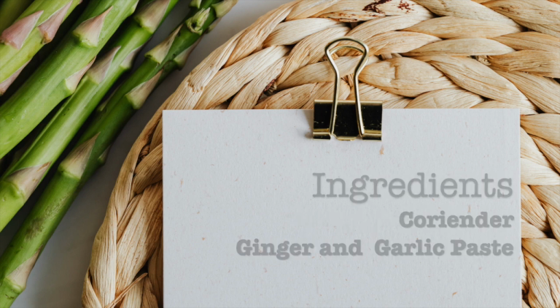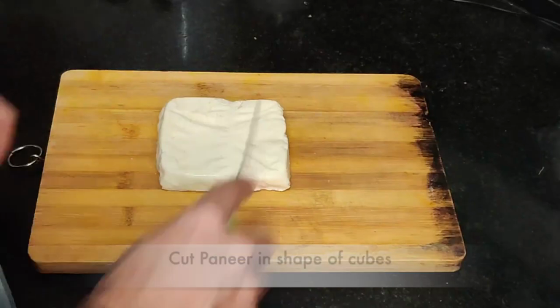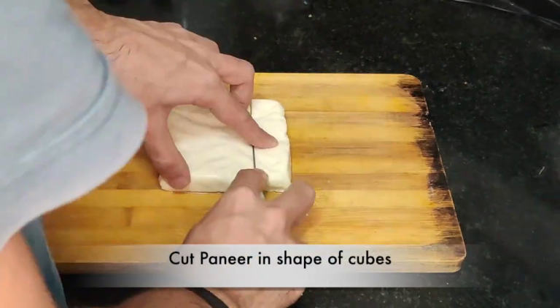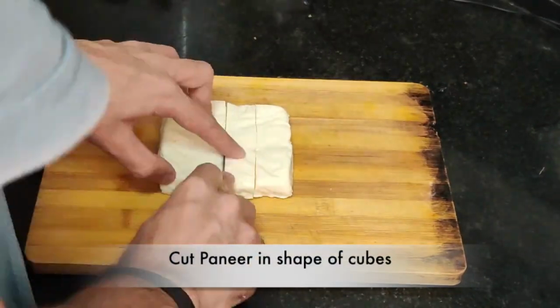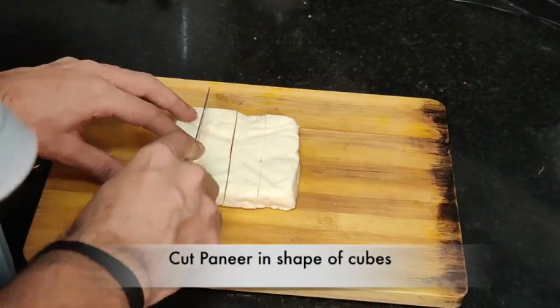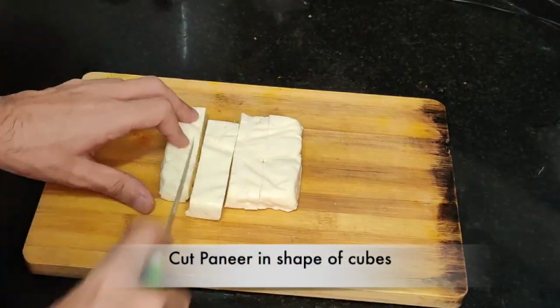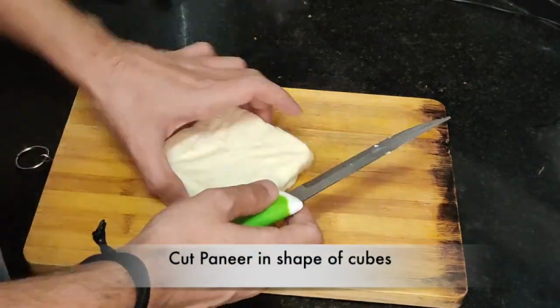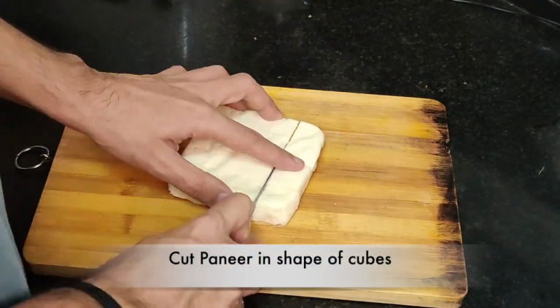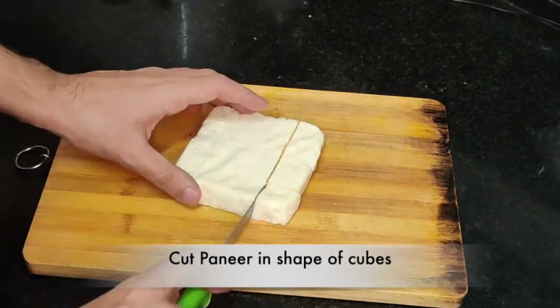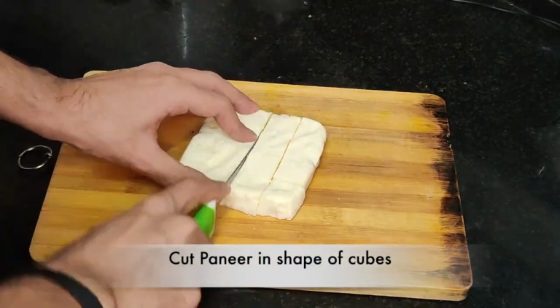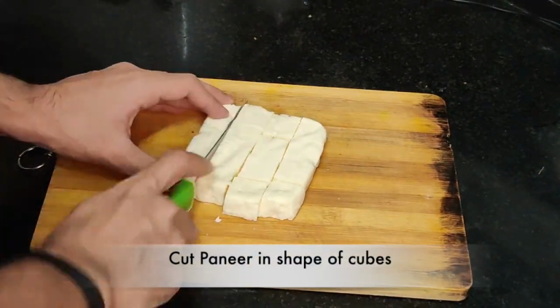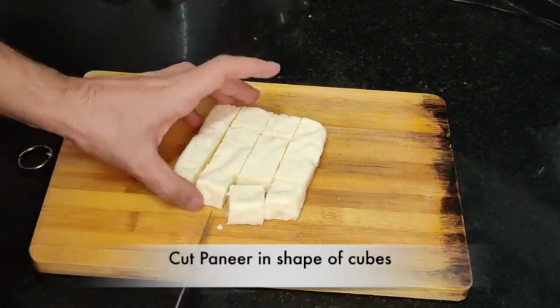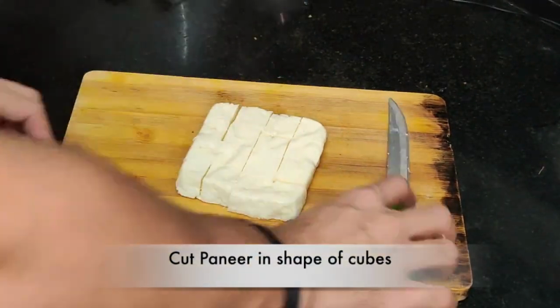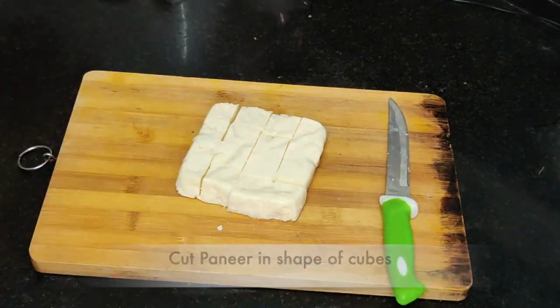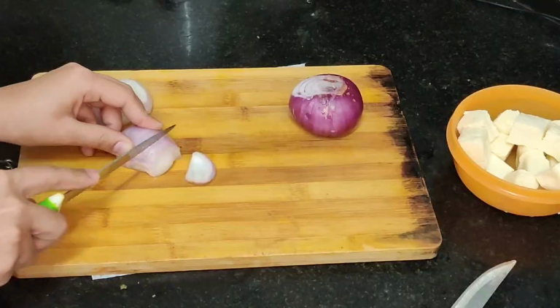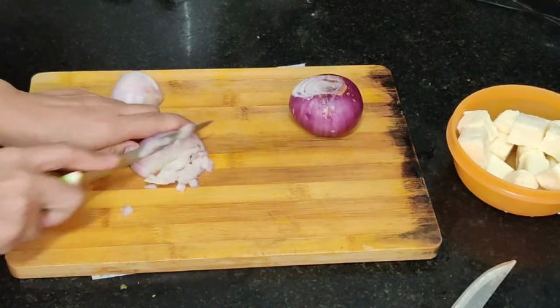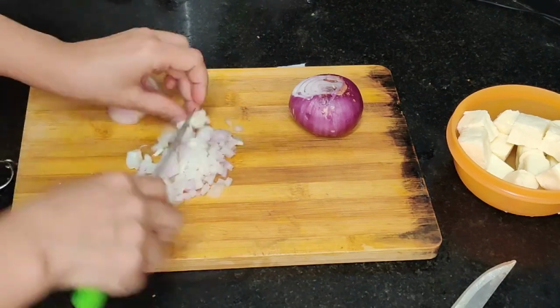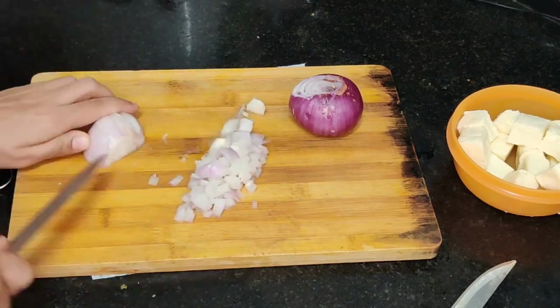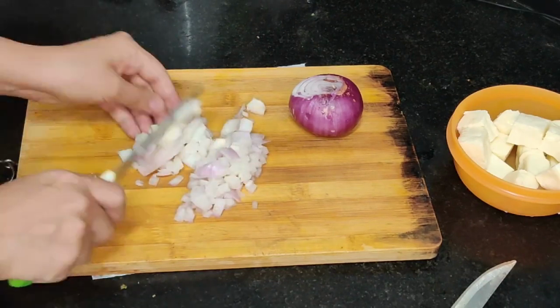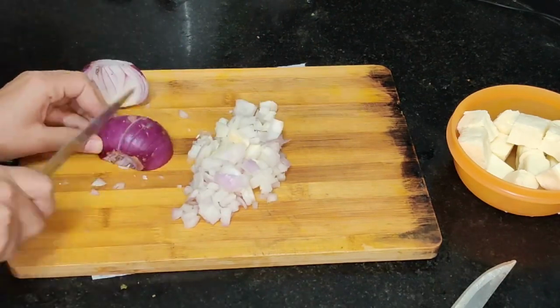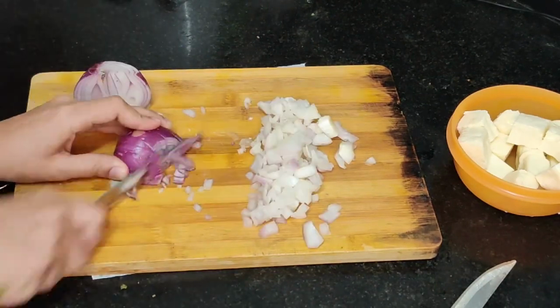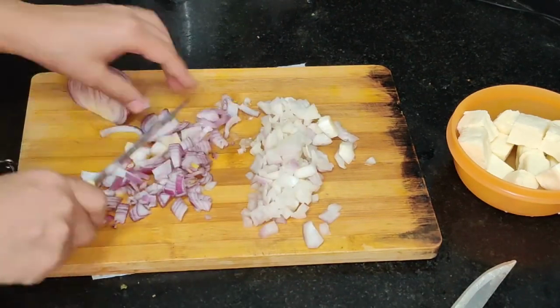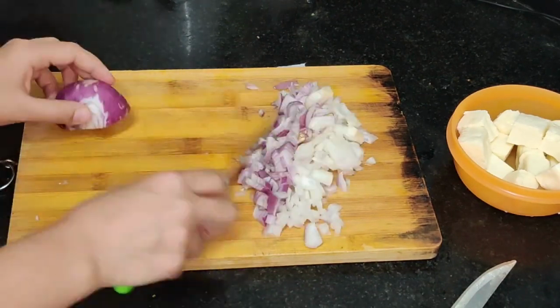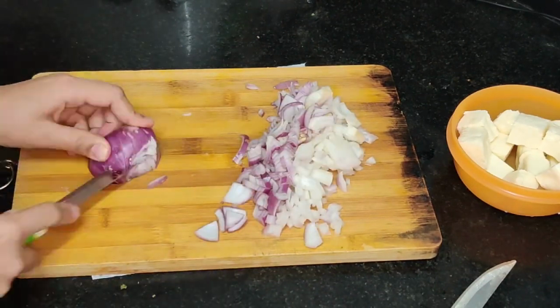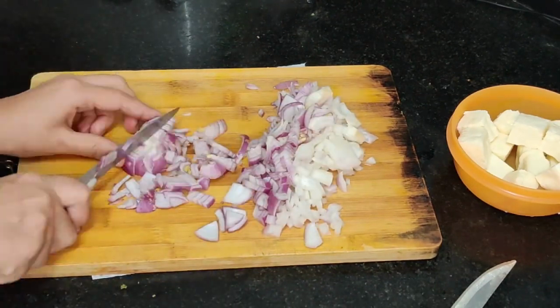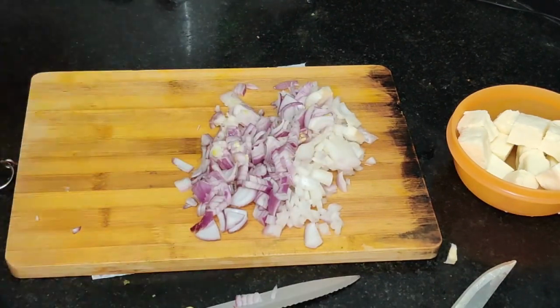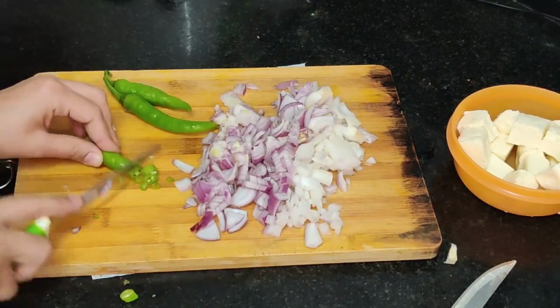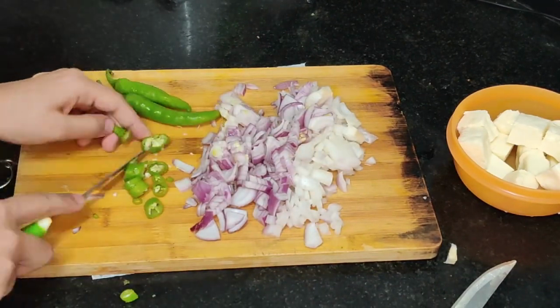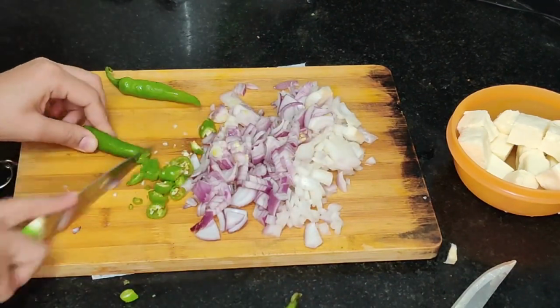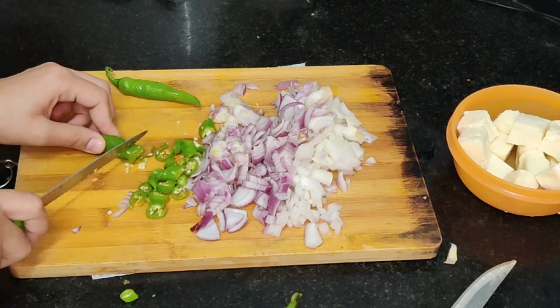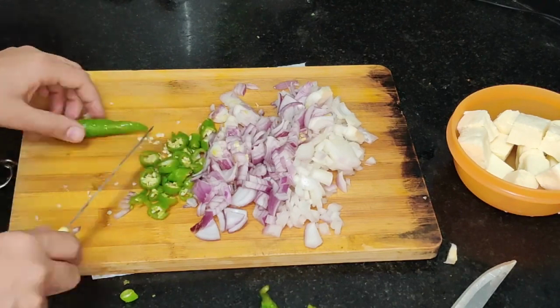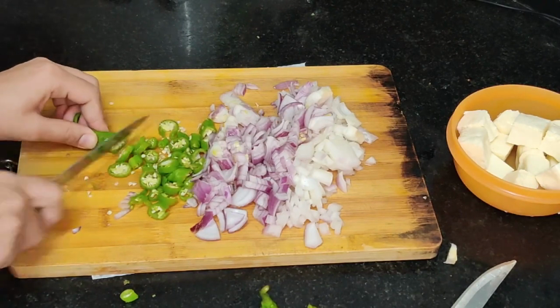Let's start with cutting the paneer into the shape of cubes. Now let's chop the vegetables — I'm taking onion, chili, and tomatoes.